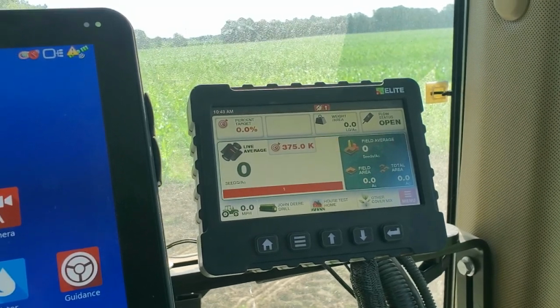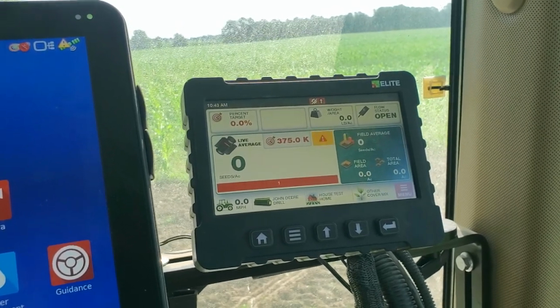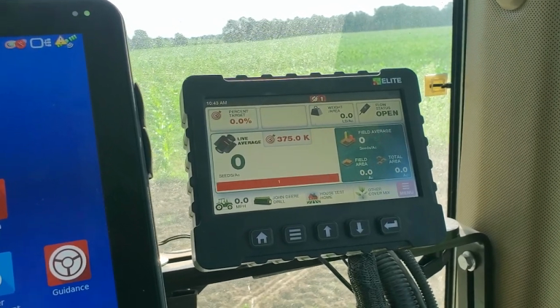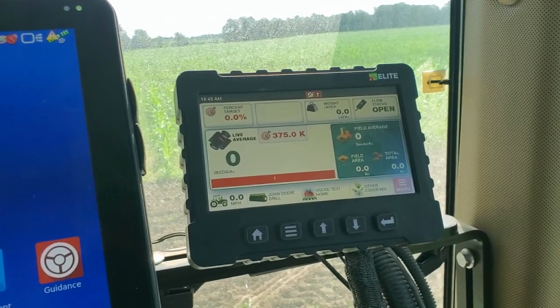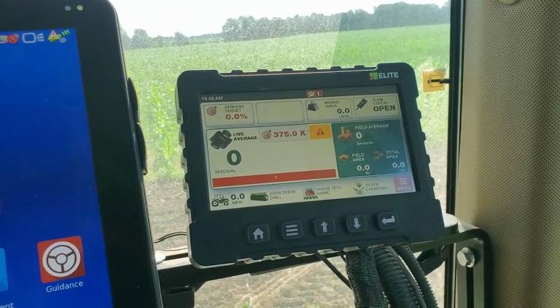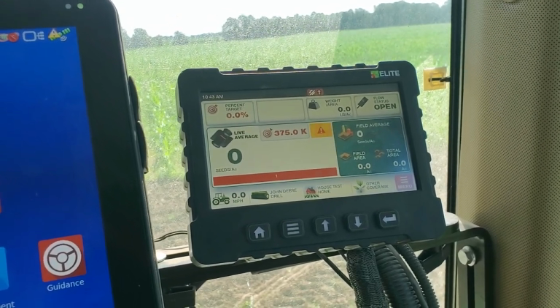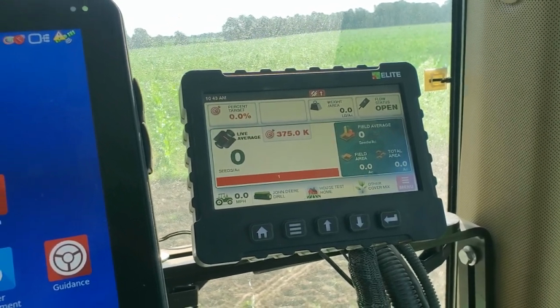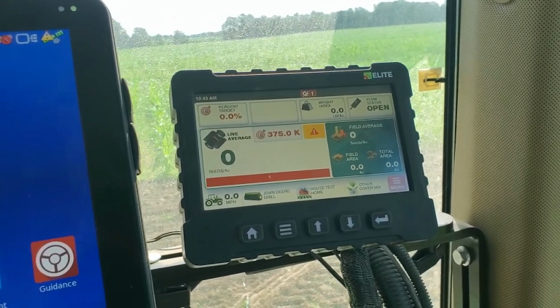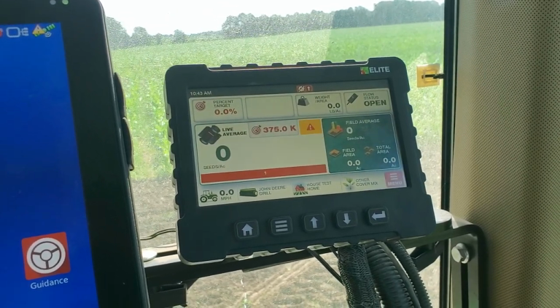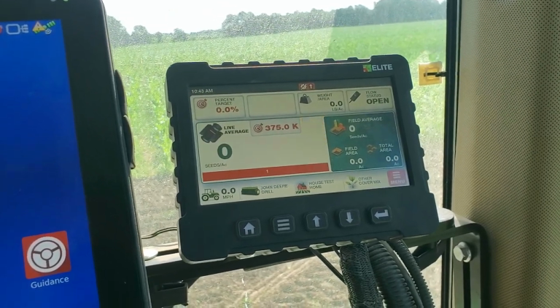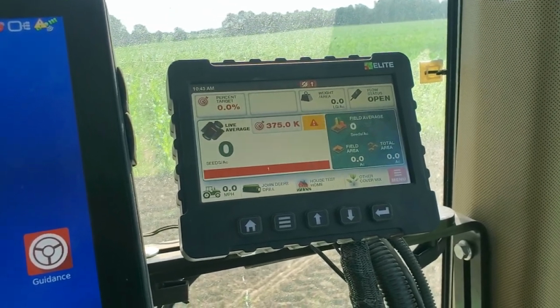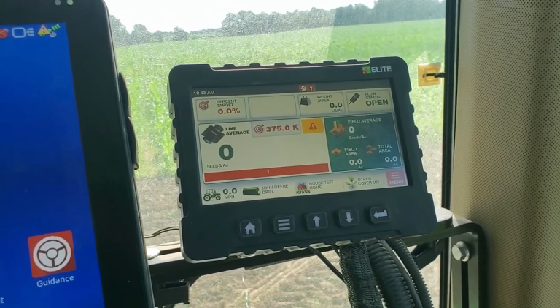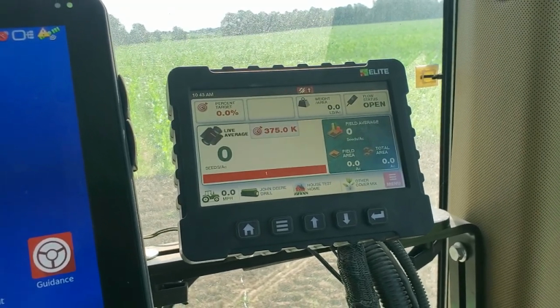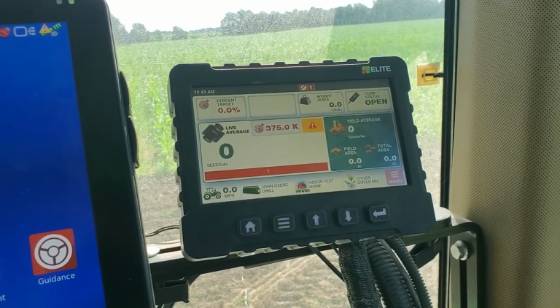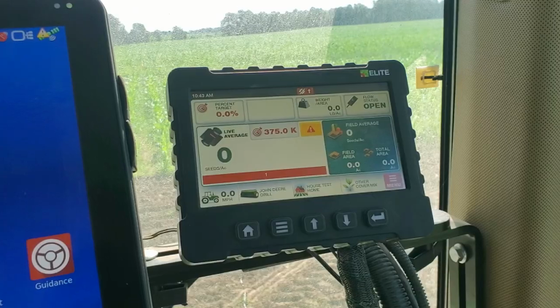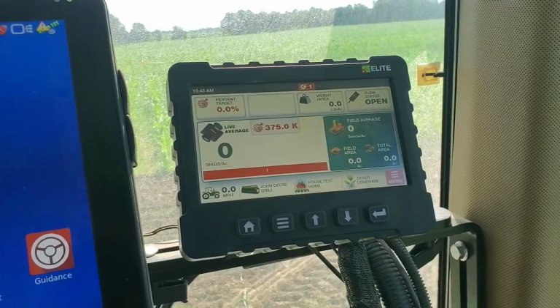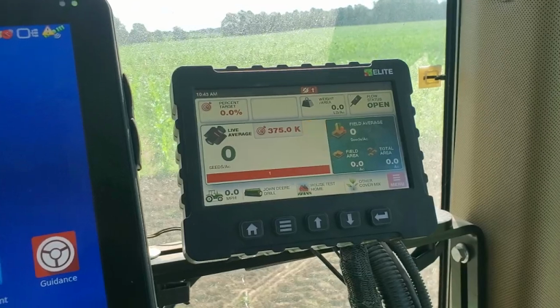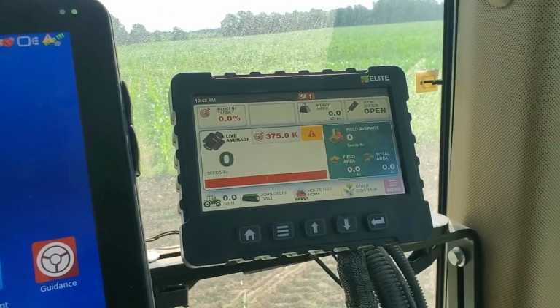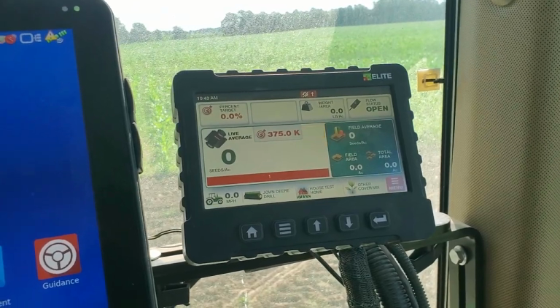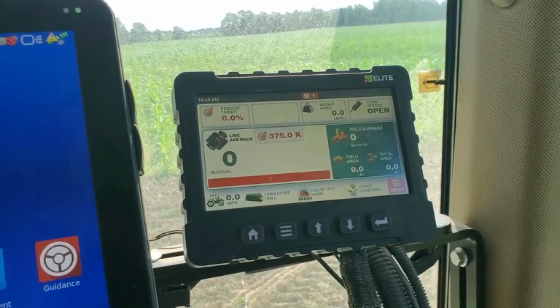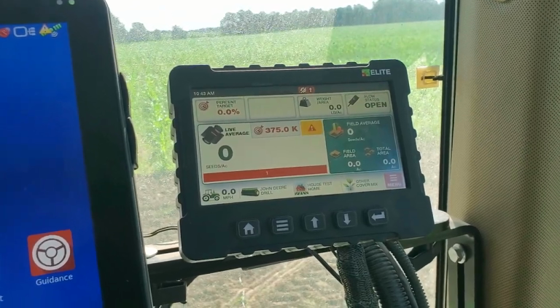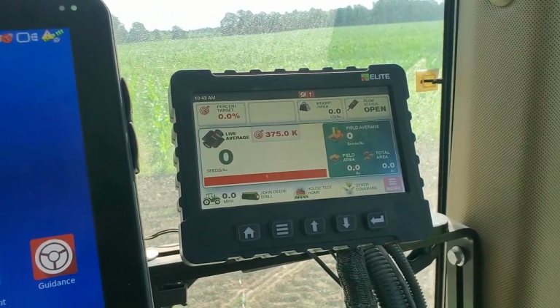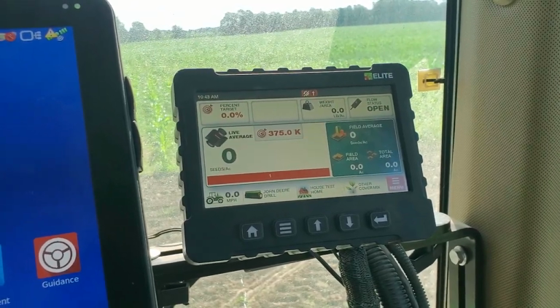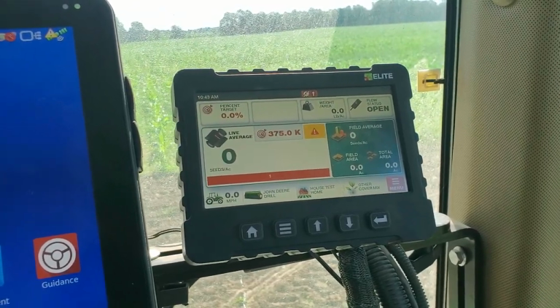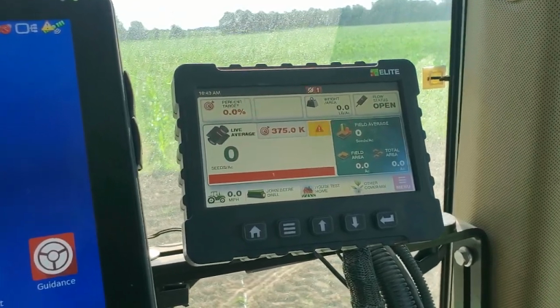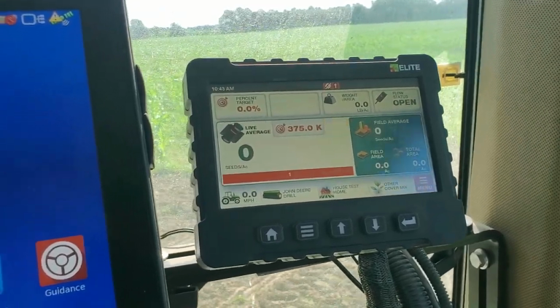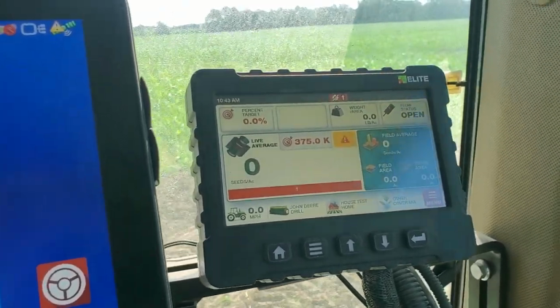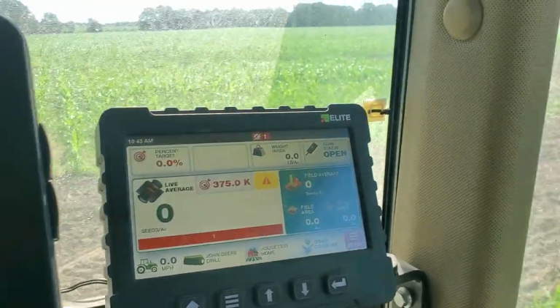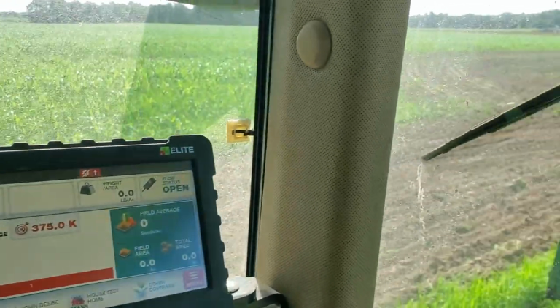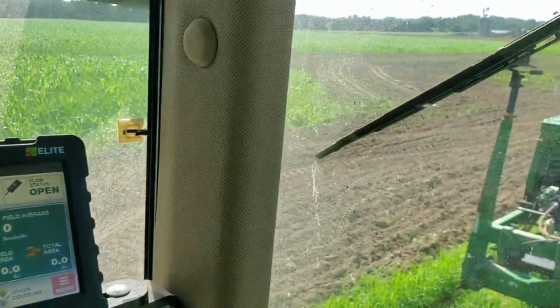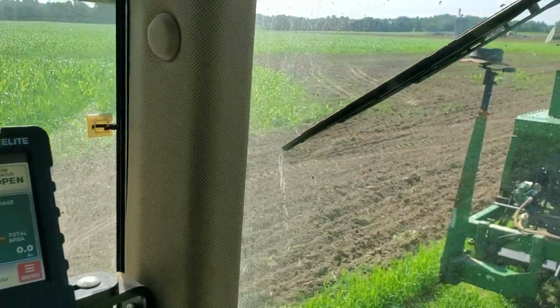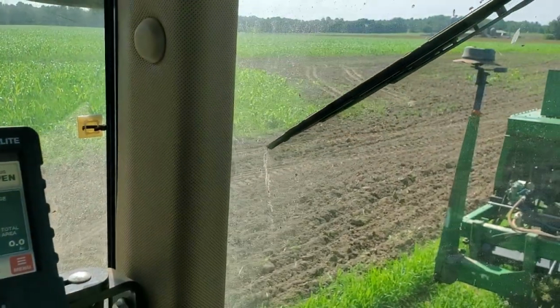I'm going to go until I run out, see how many acres I covered, then make an adjustment and try to get closer to that so I don't run out of seed before I cover all 25 acres.